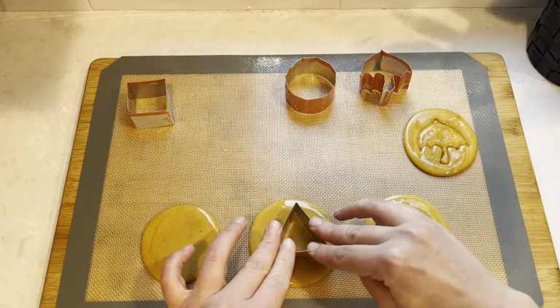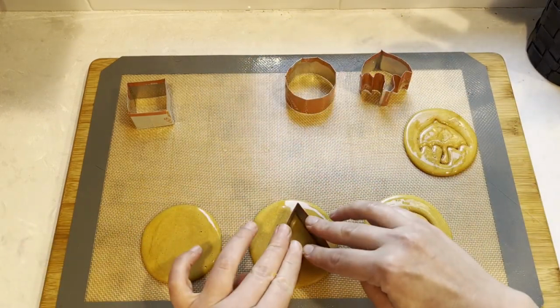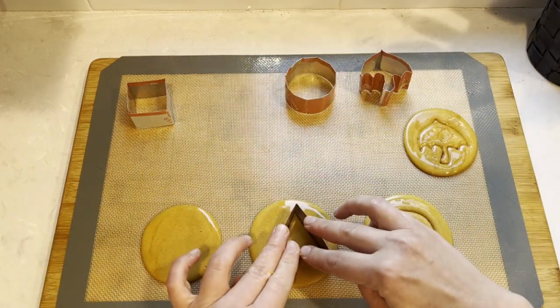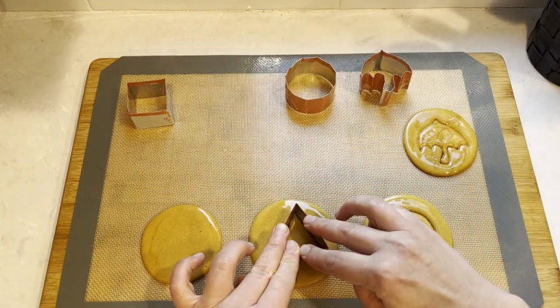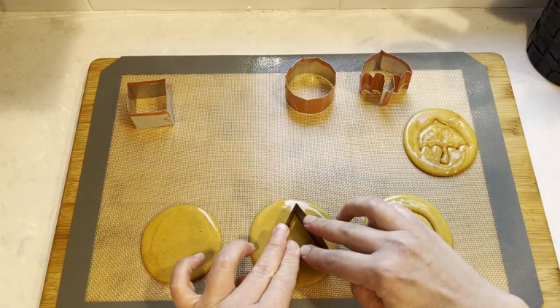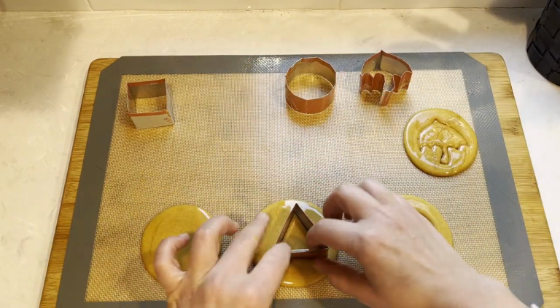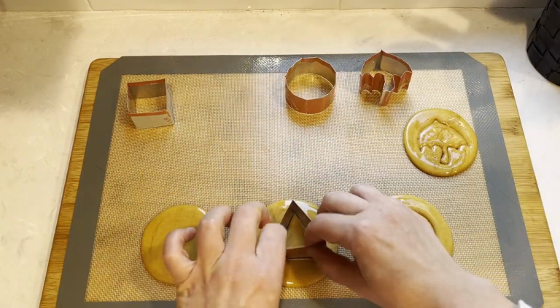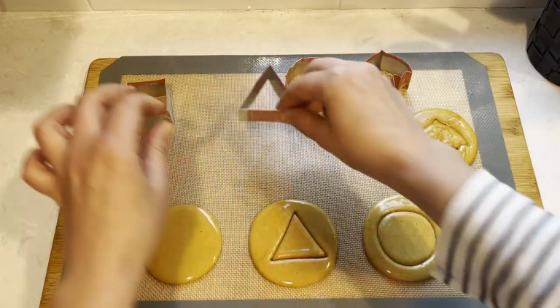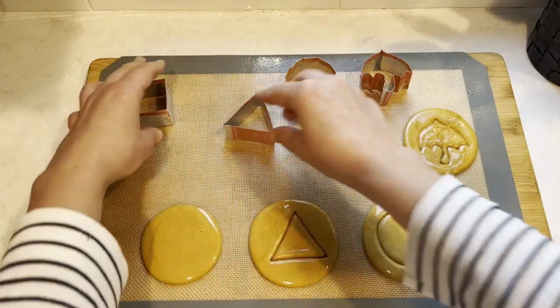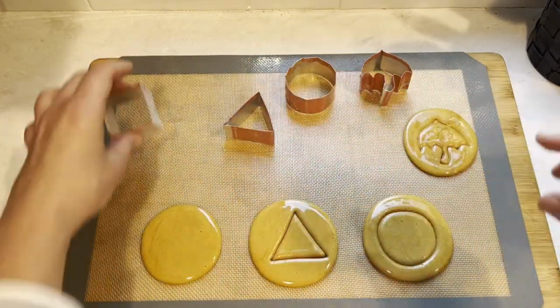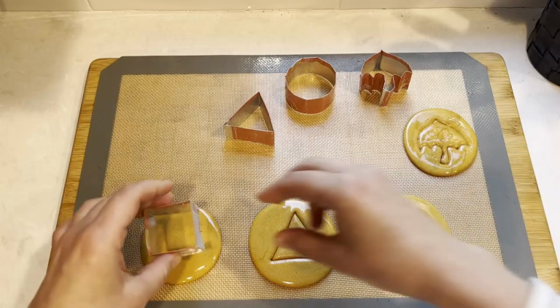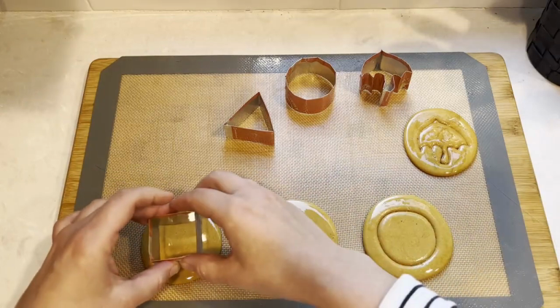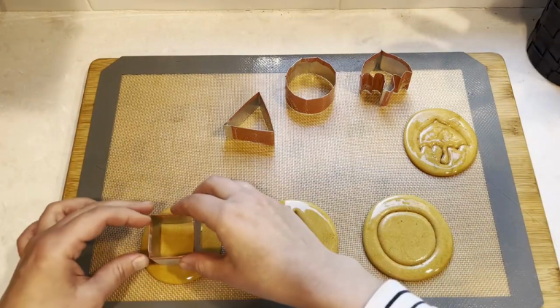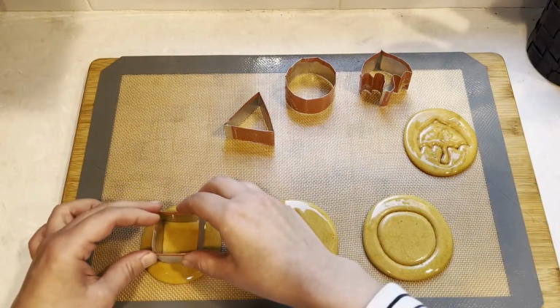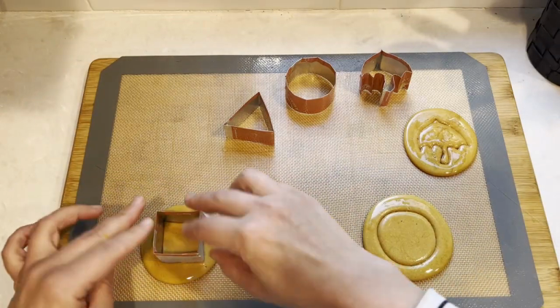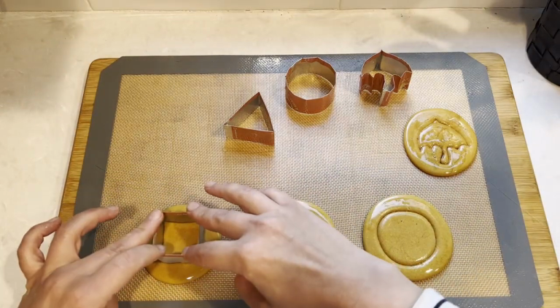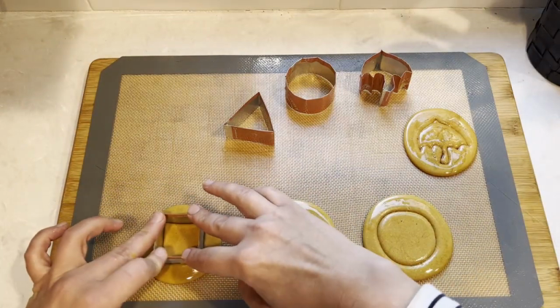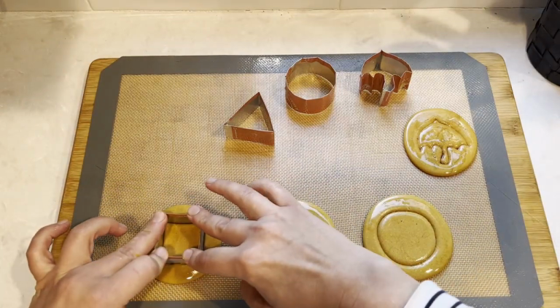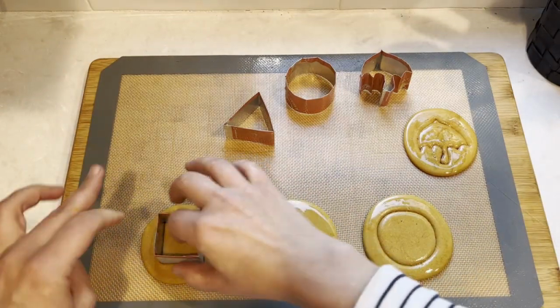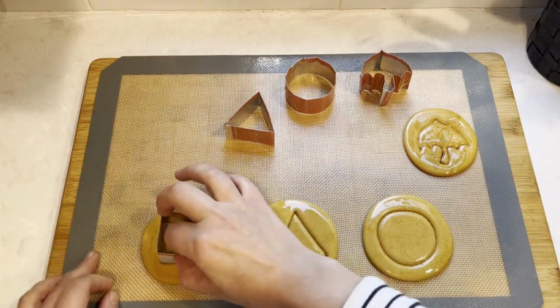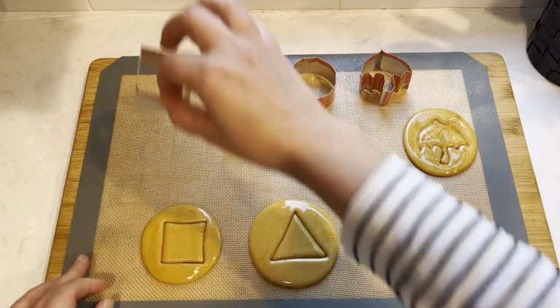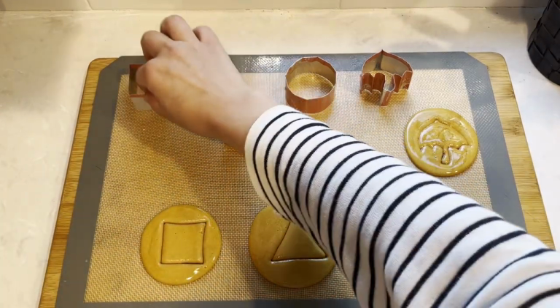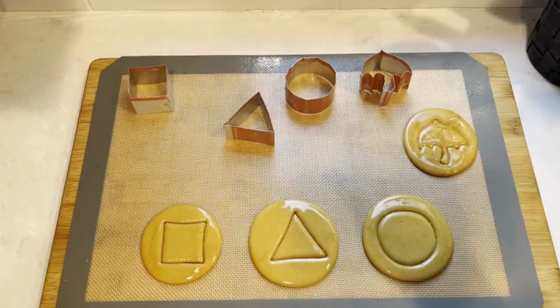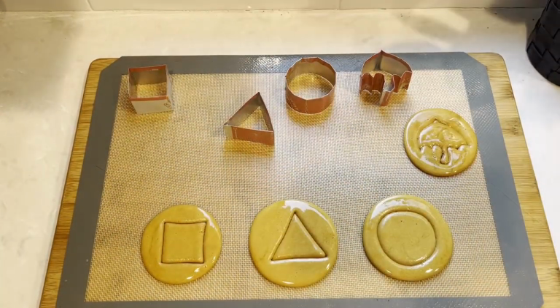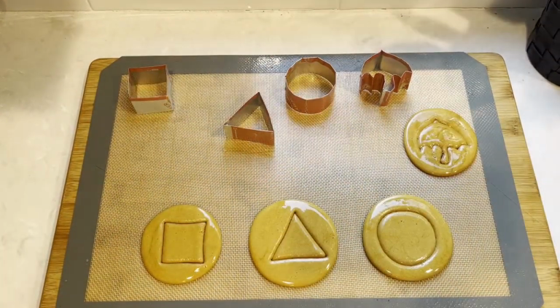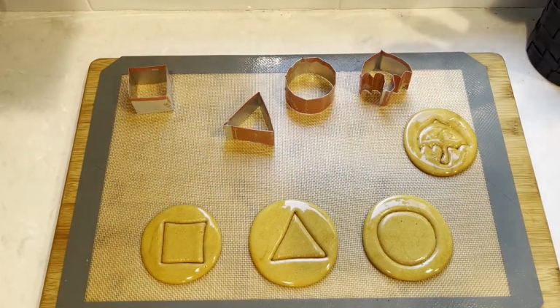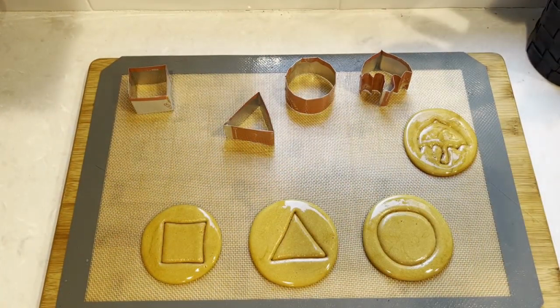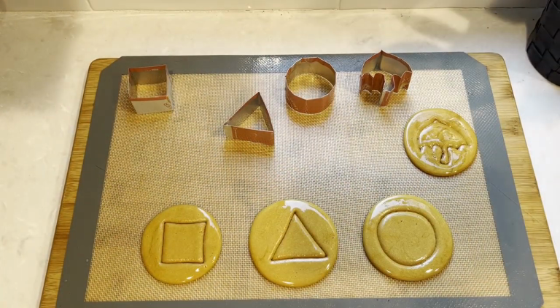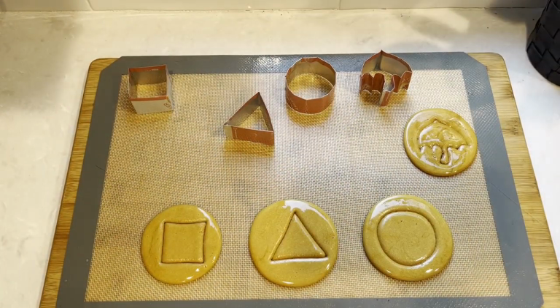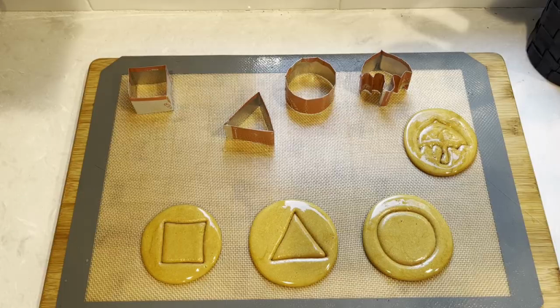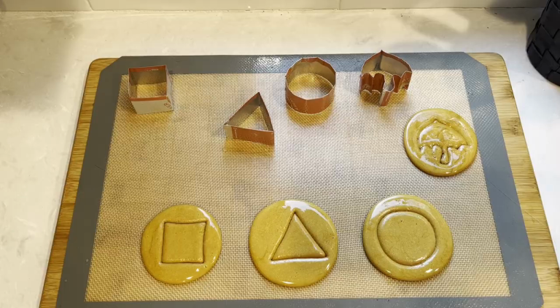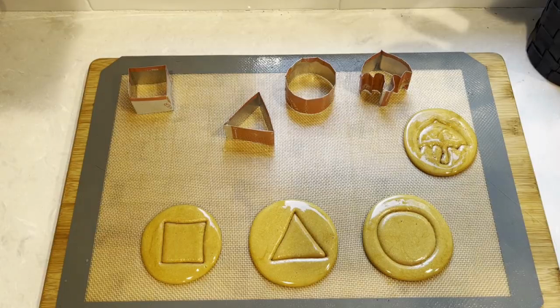Now on to the cookies. It took me a few tries to get the process right, and I will share my best tips with you to make sure you get a perfect cookie from the first try.